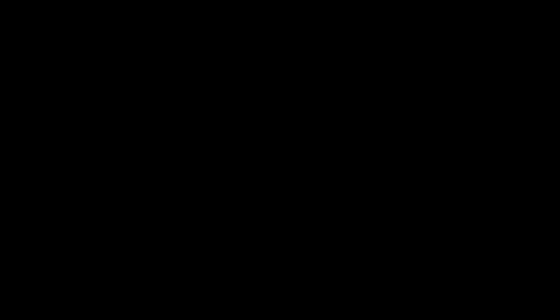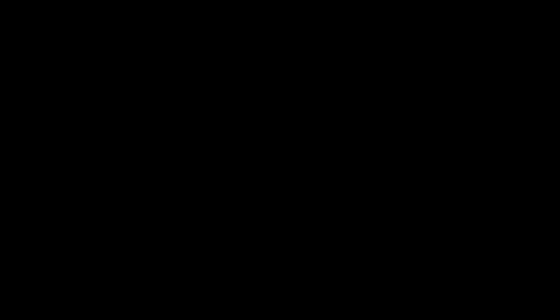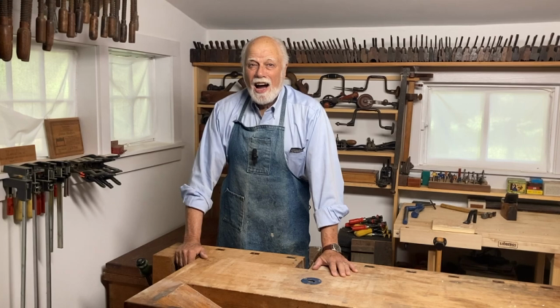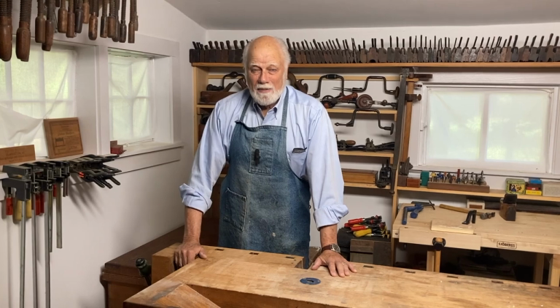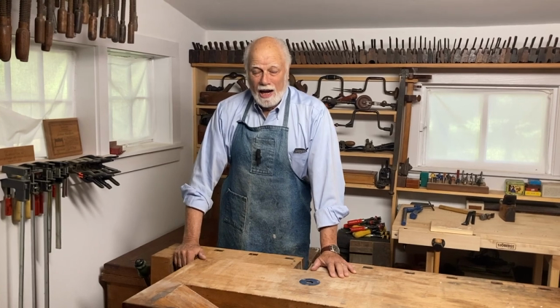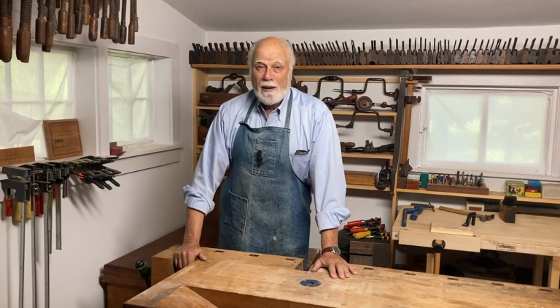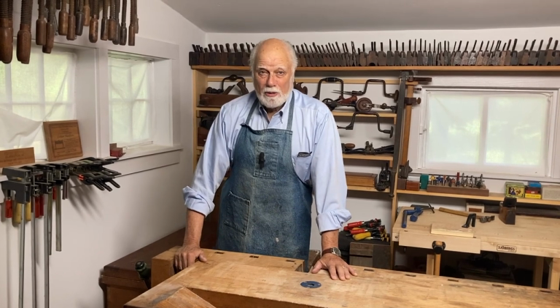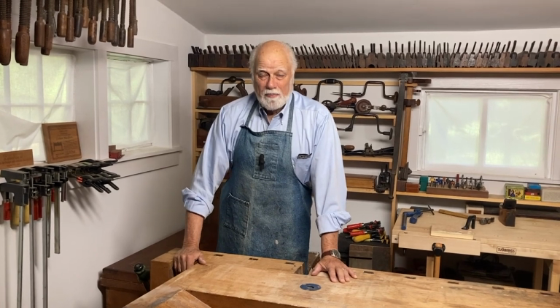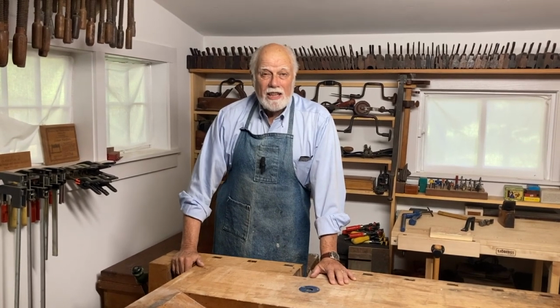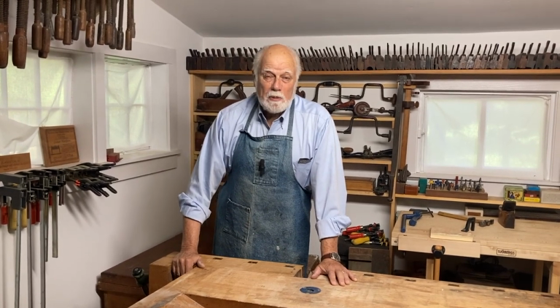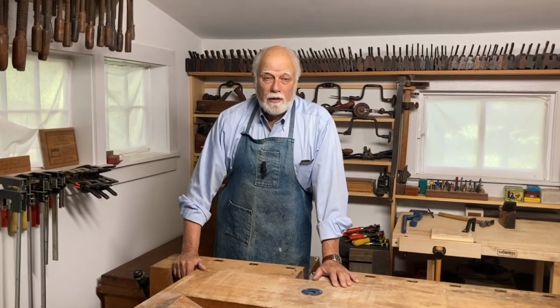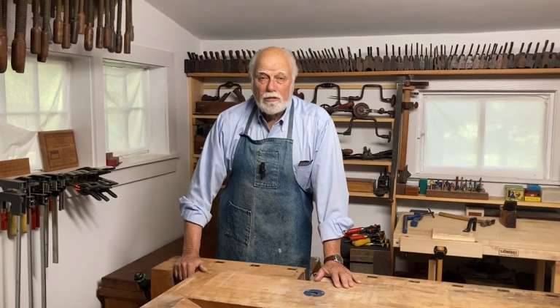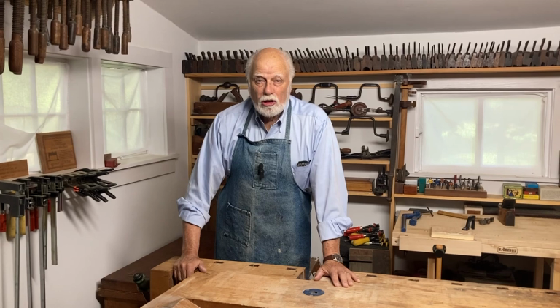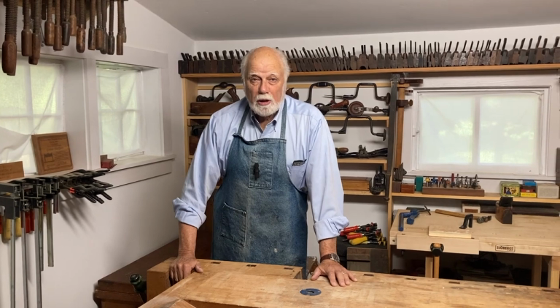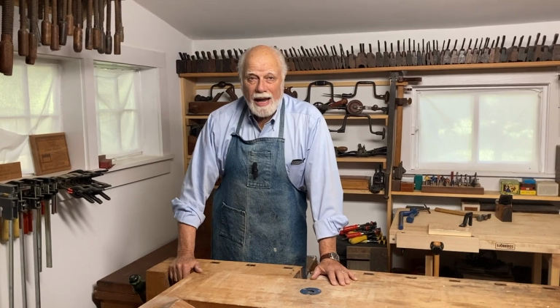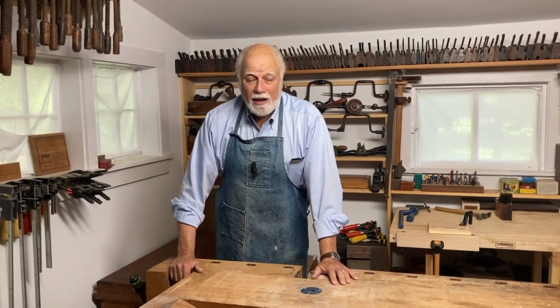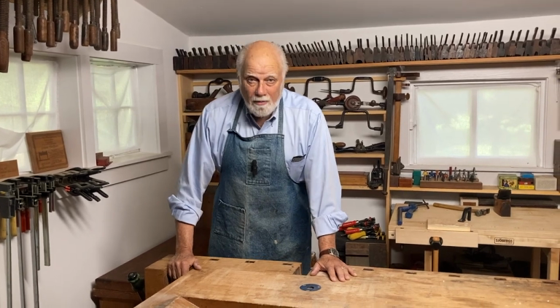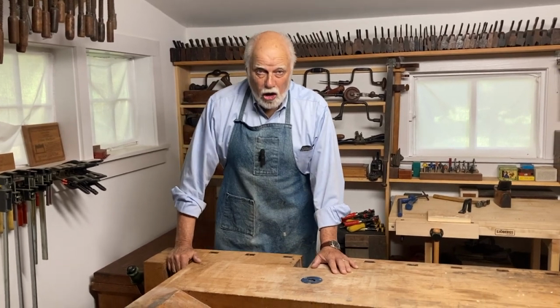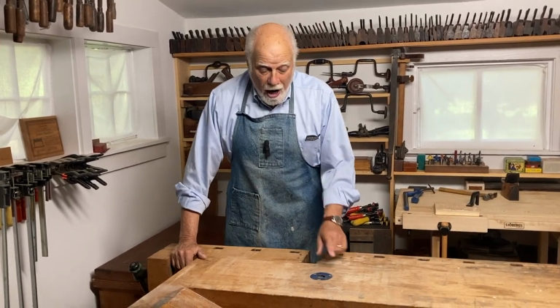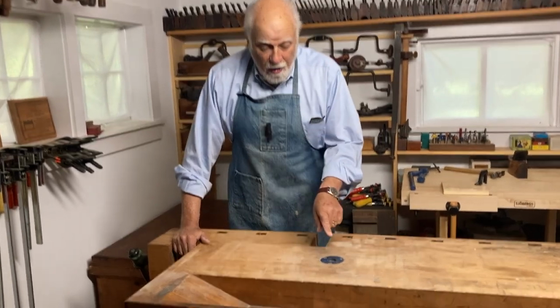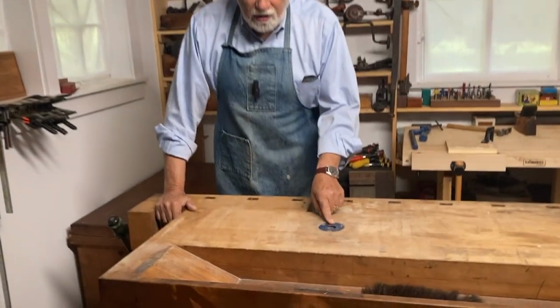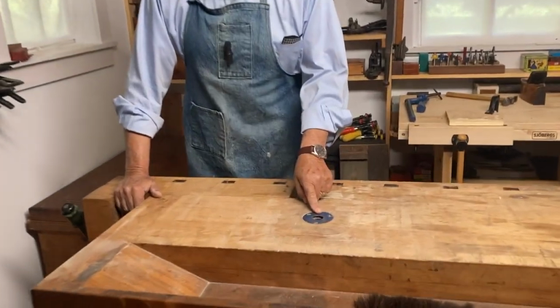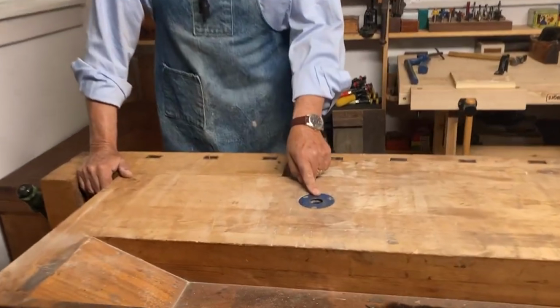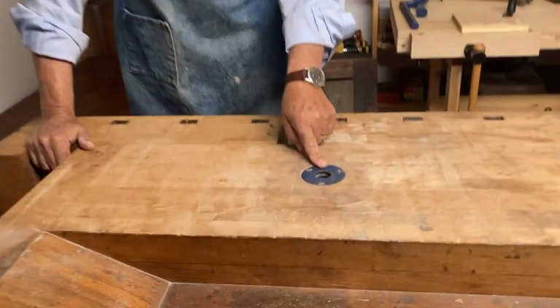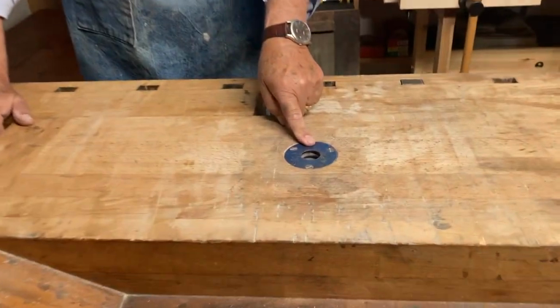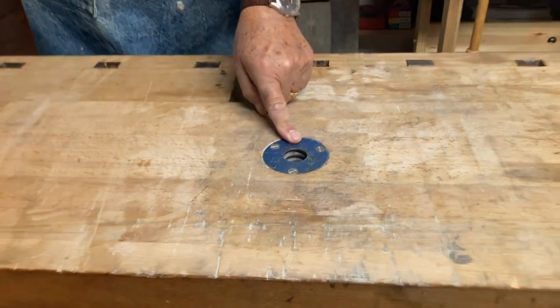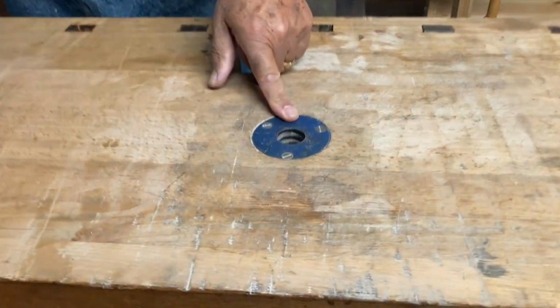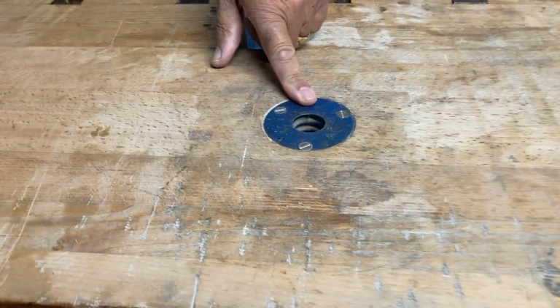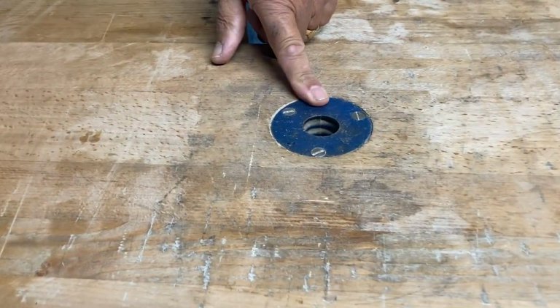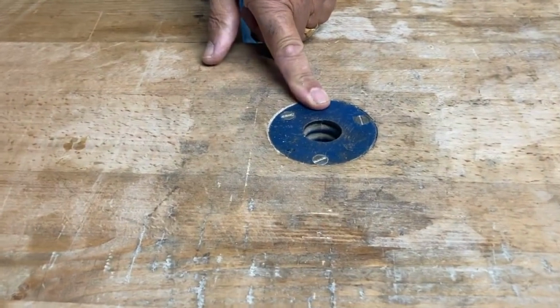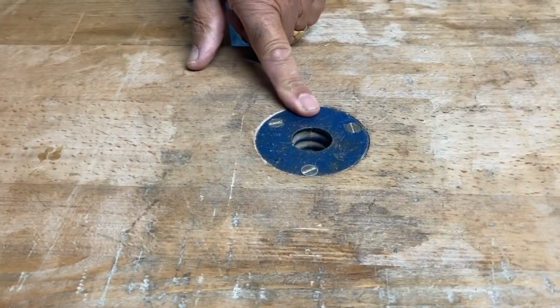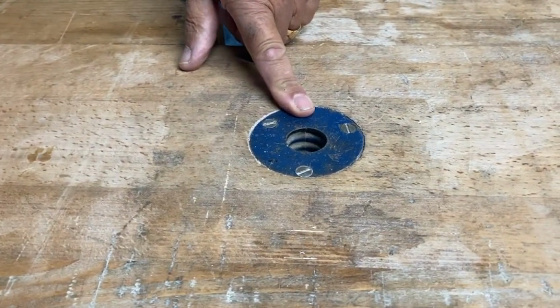Hi, I'm Graham Blackburn. In this episode of Traditional Woodworking by Hand, I'm going to show you how this hole can make you and your wood more secure.